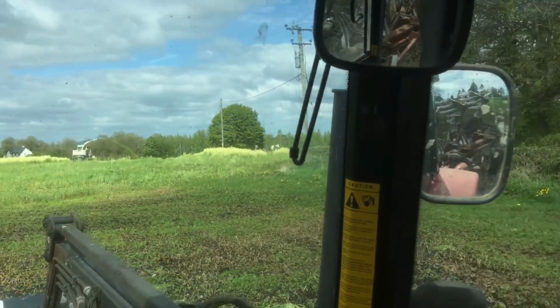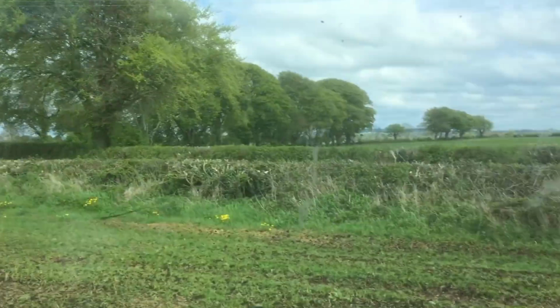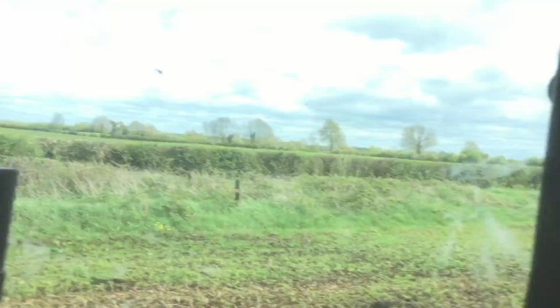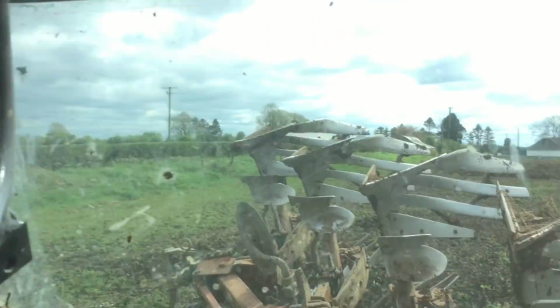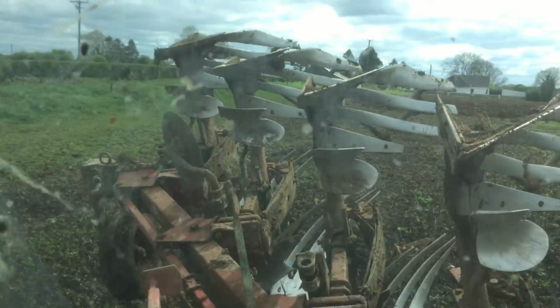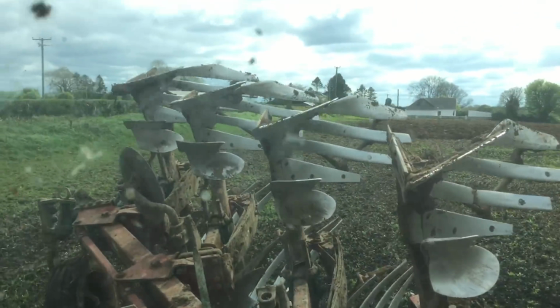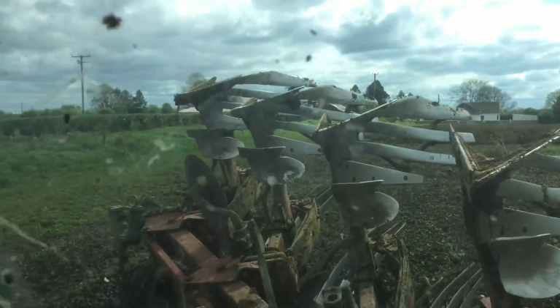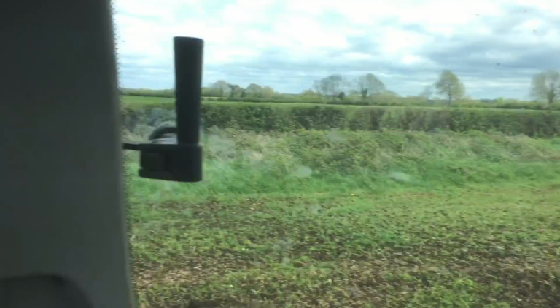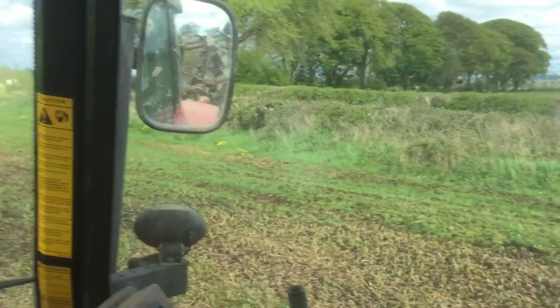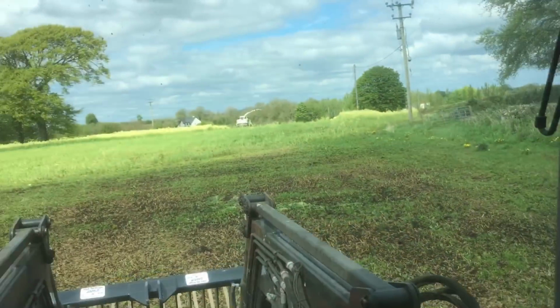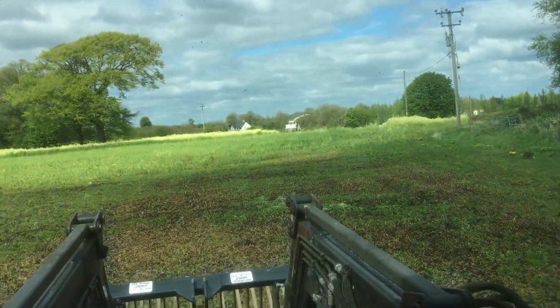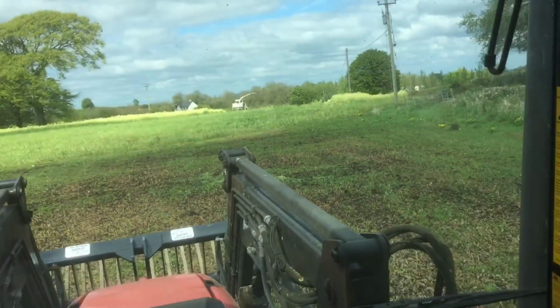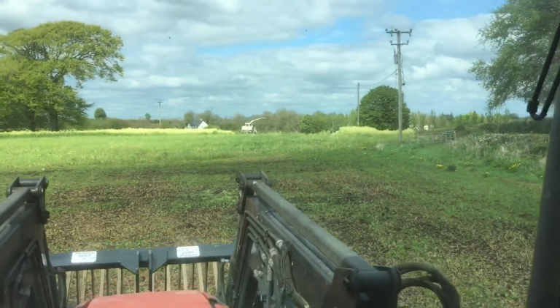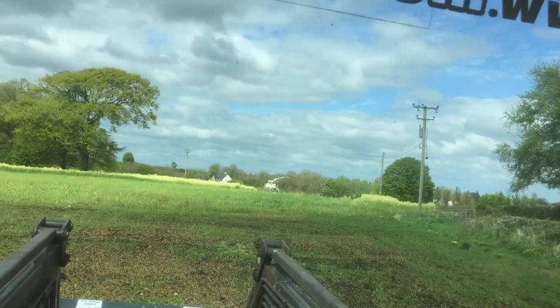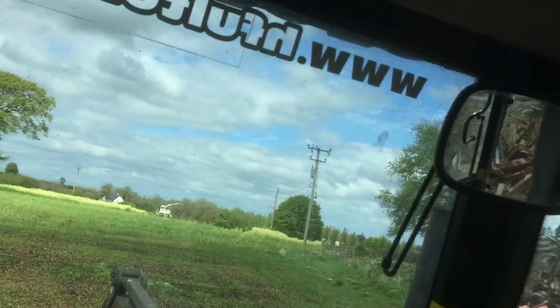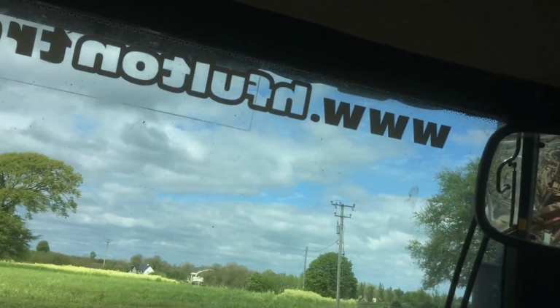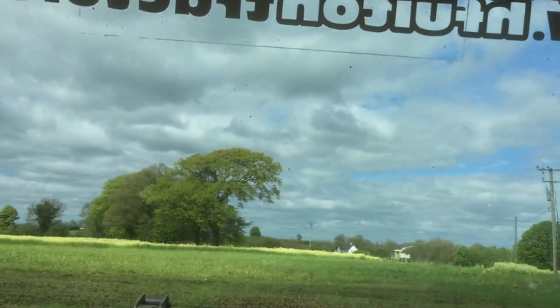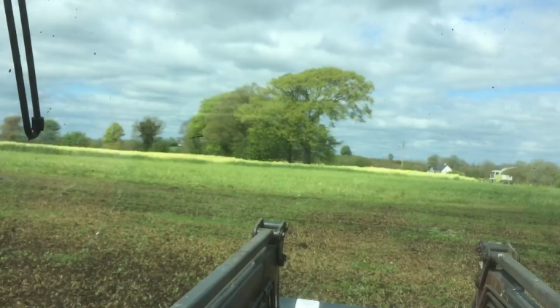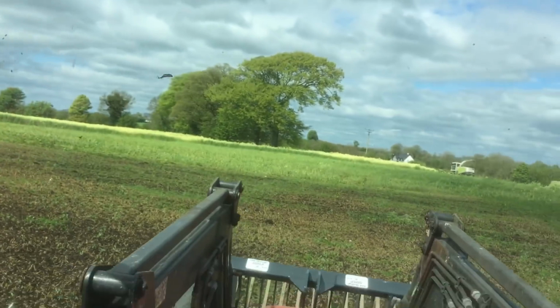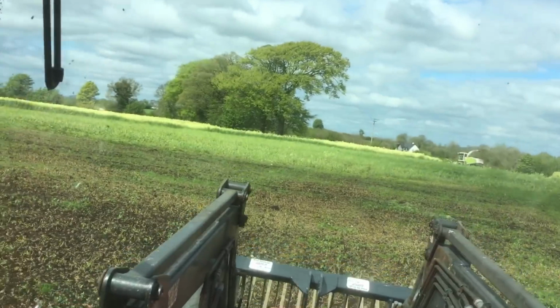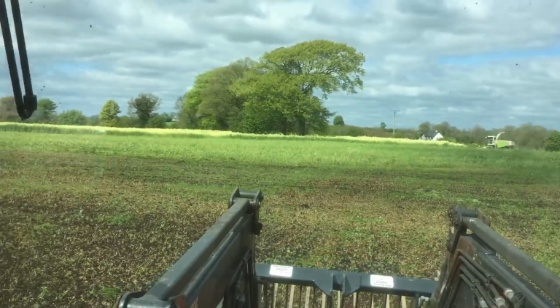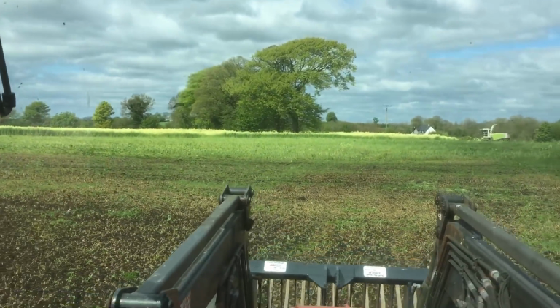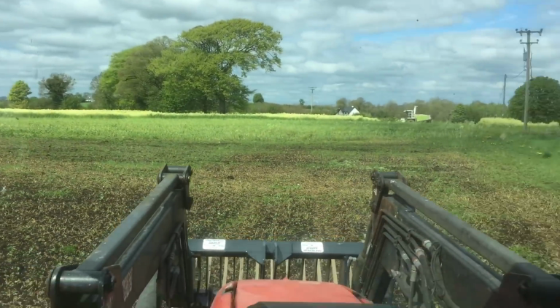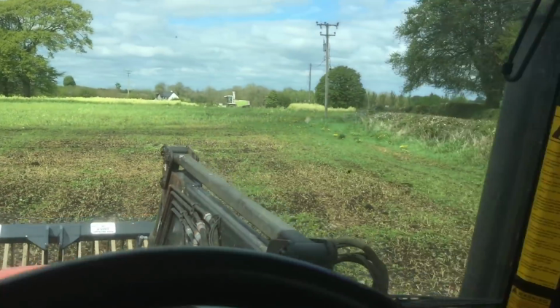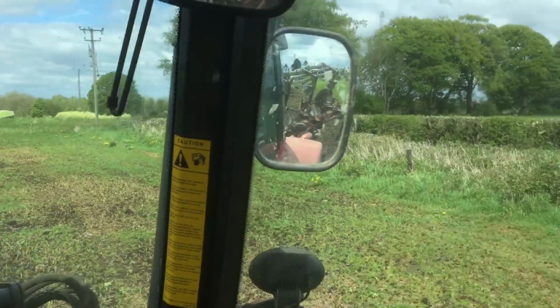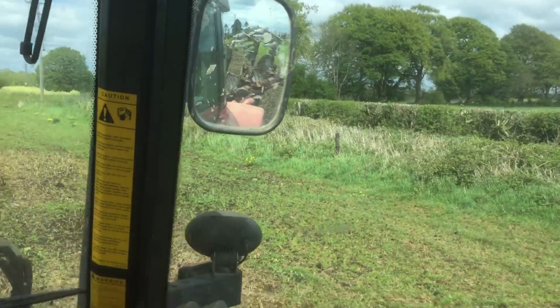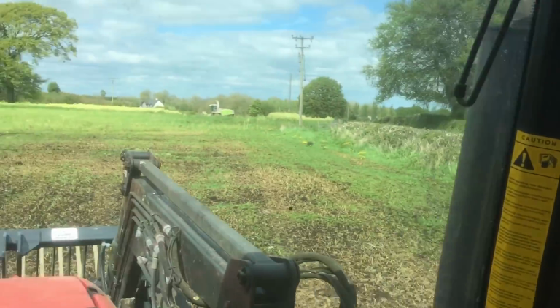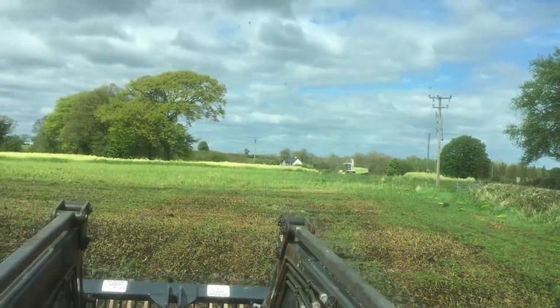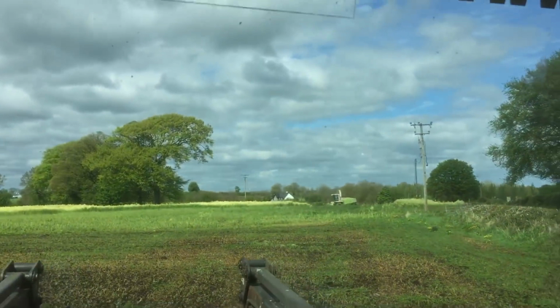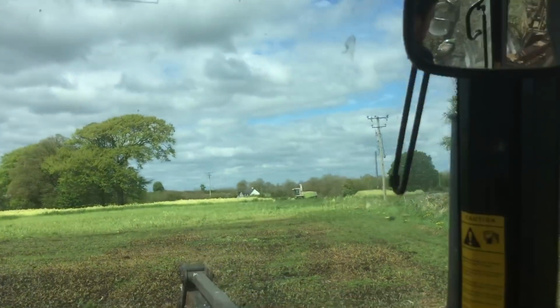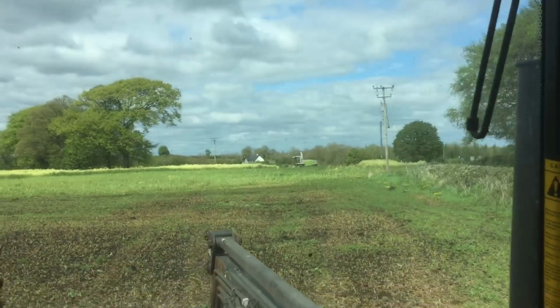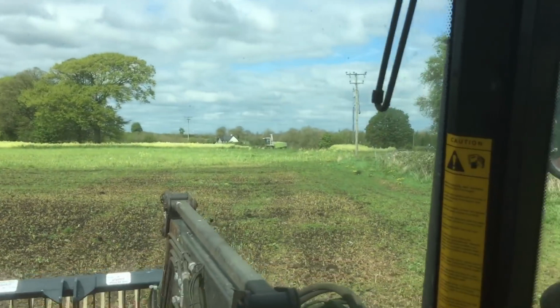So I'm just going back now to get back to it. Now that I've shown you what he's at, we're literally just having it incorporated into the soil. My uncle is harrowing away in the two fields that are already ploughed.